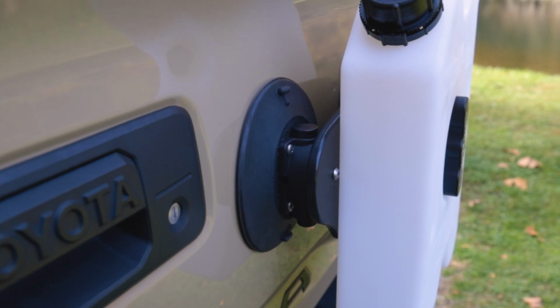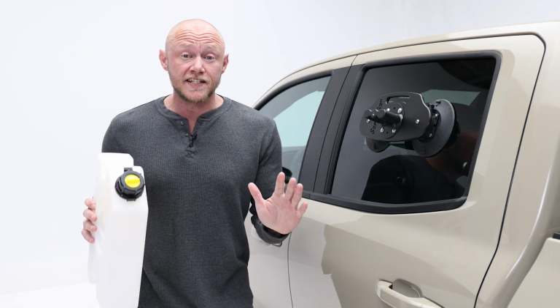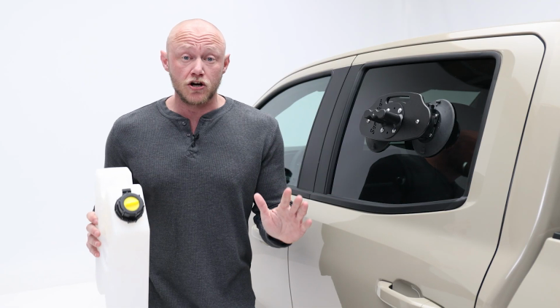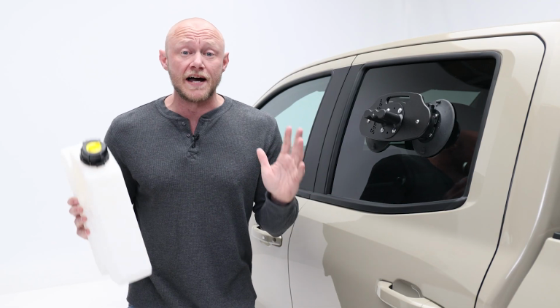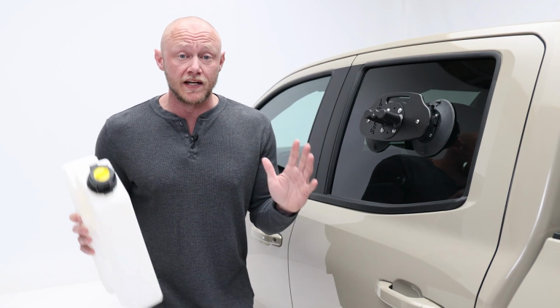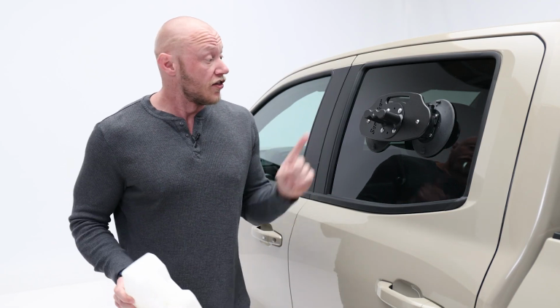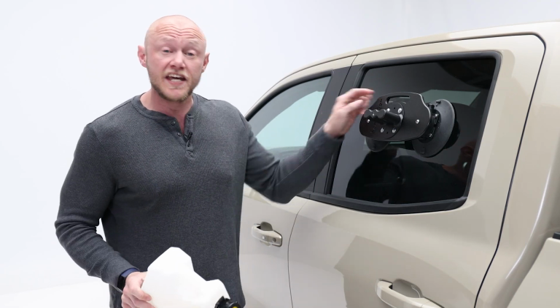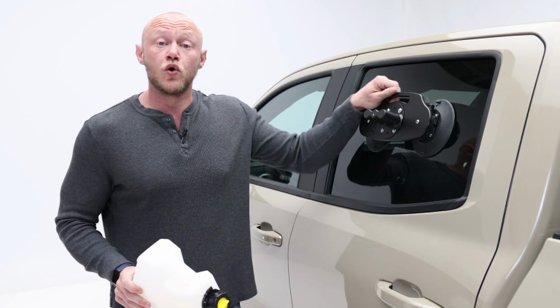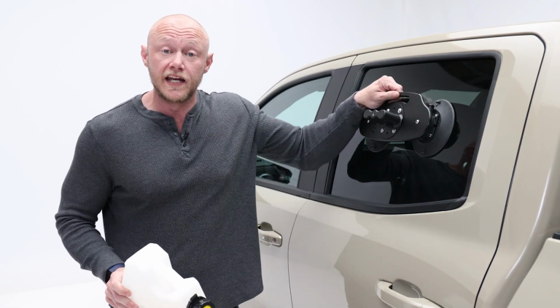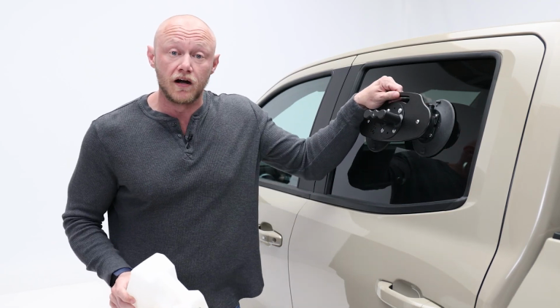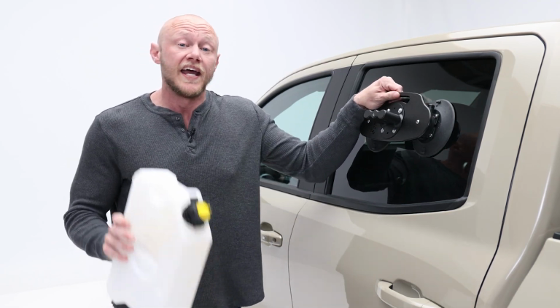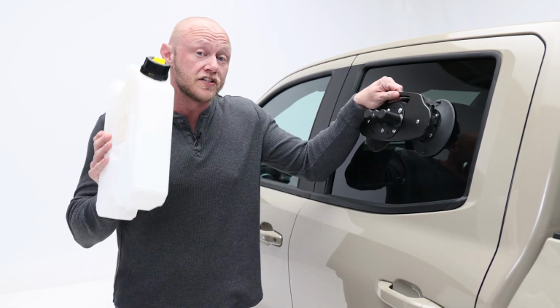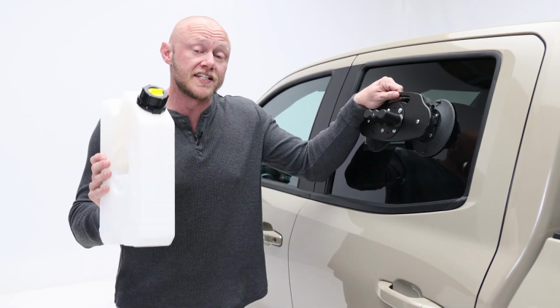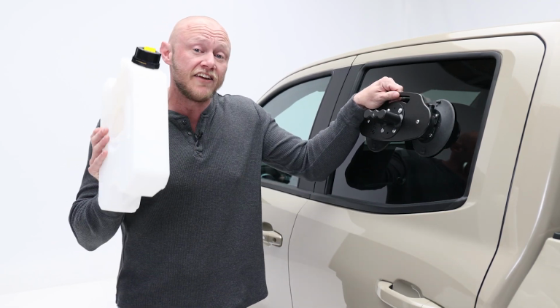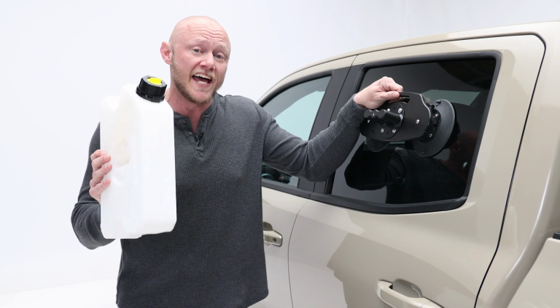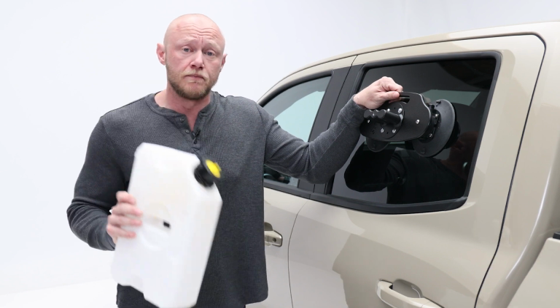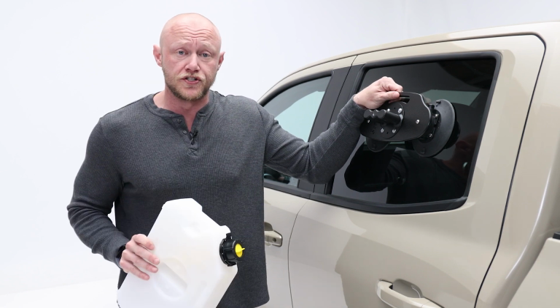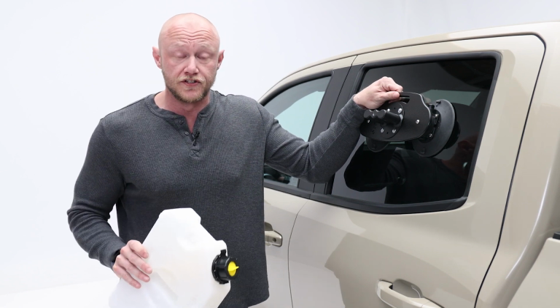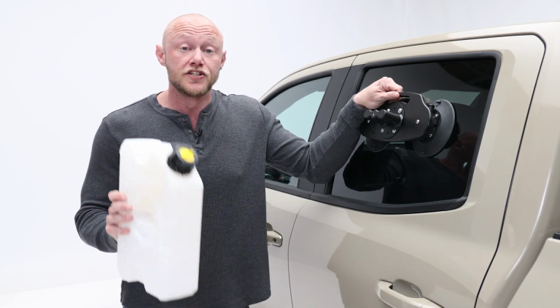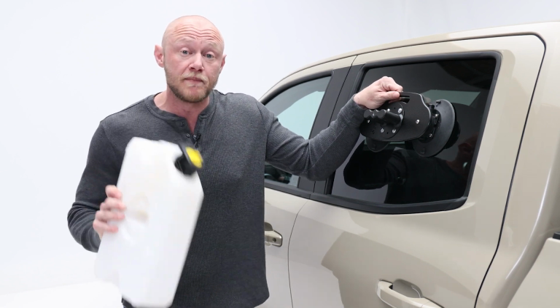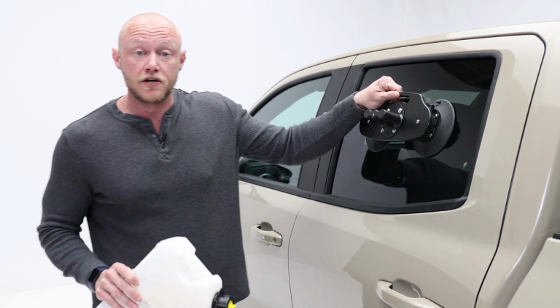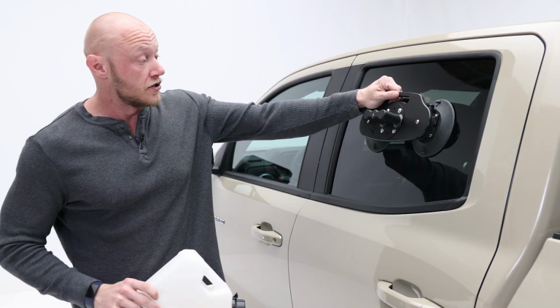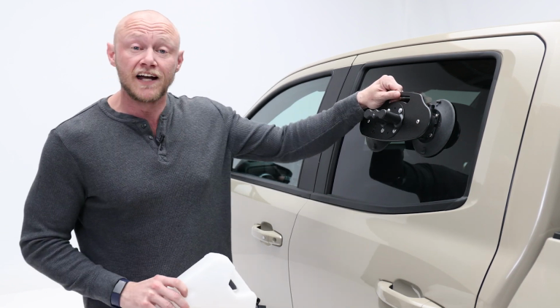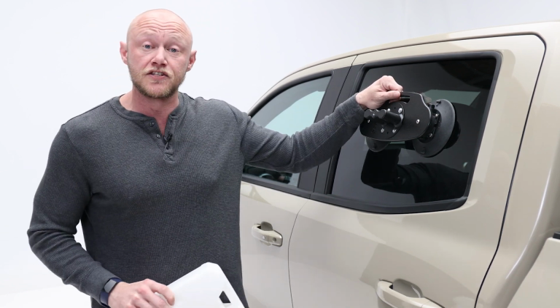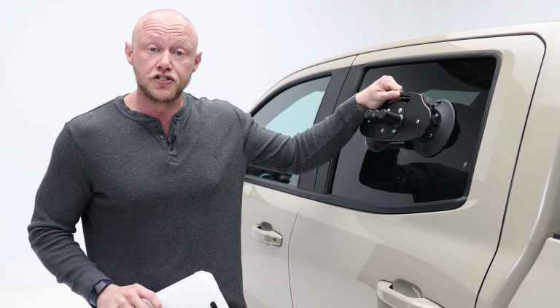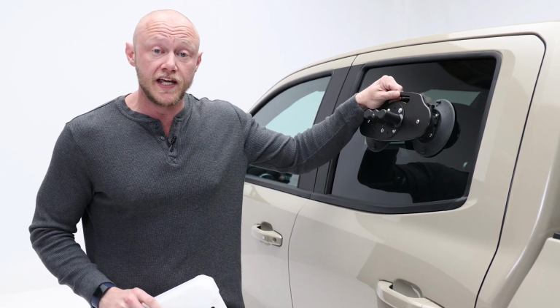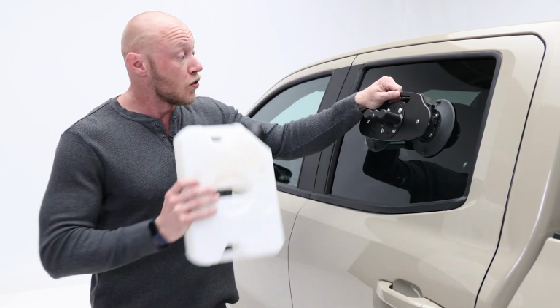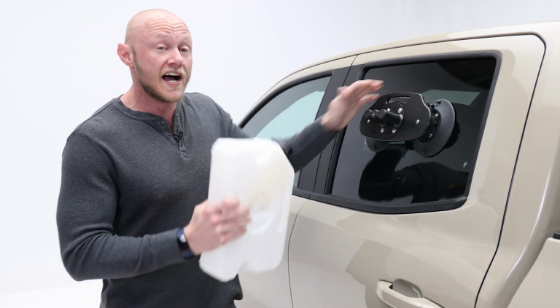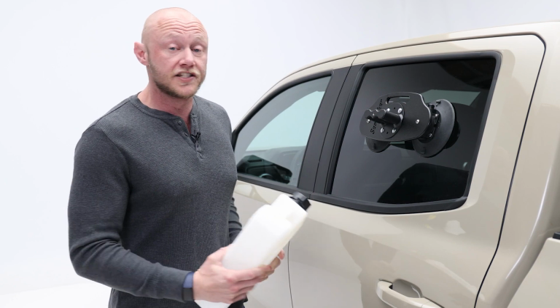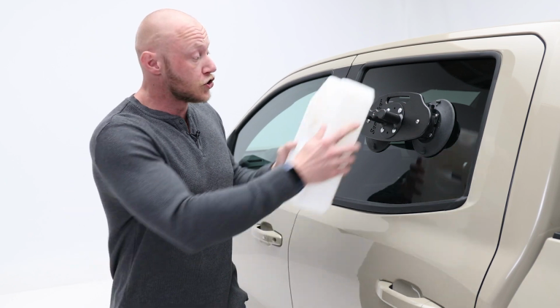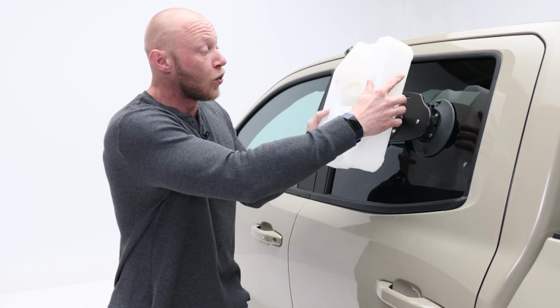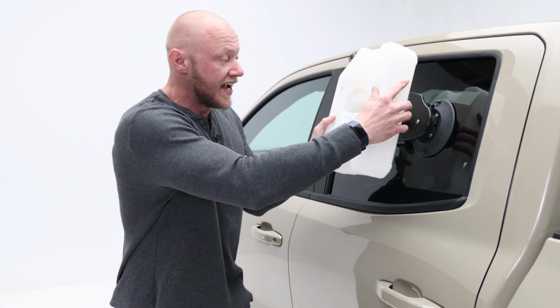And when I say sturdy, I mean it. This thing isn't going anywhere, and you can stick it to any flat, non-porous surface. So that means you can mount it to the back glass of your SUV, or the side glass of your truck or van.